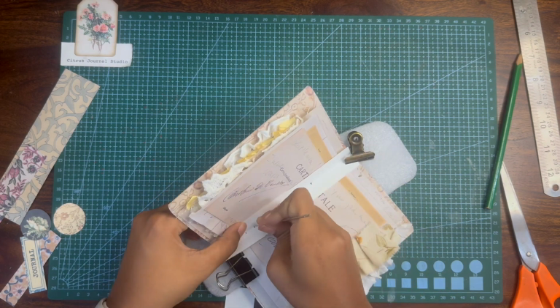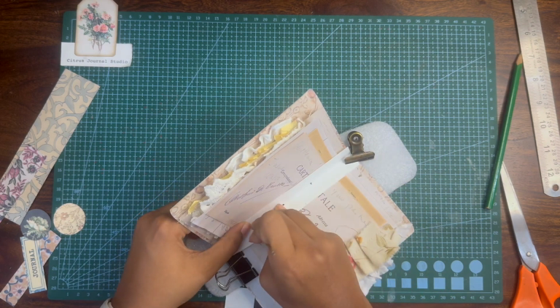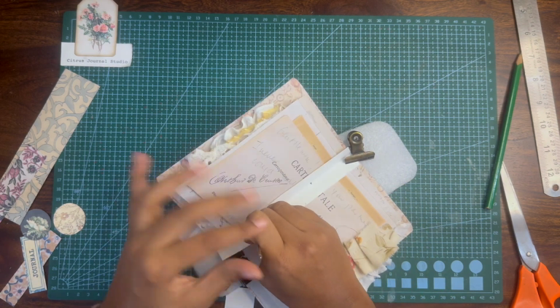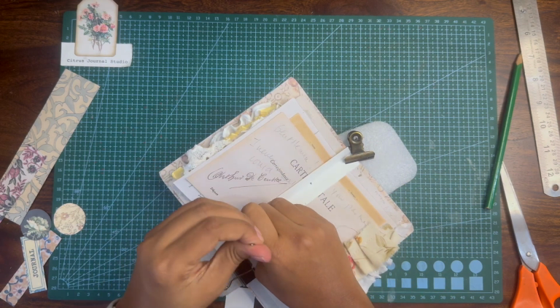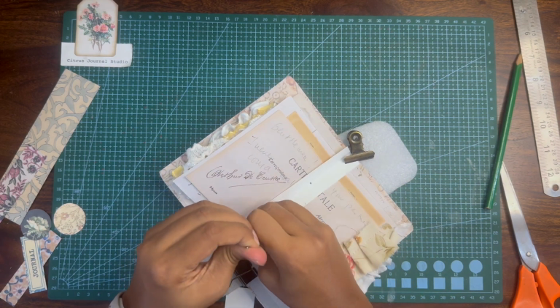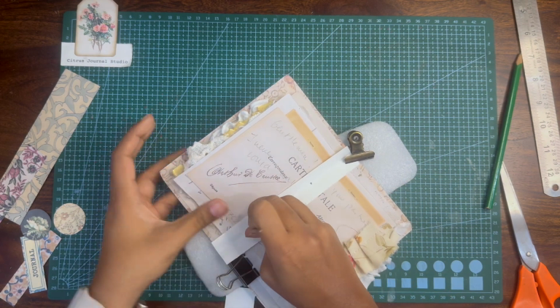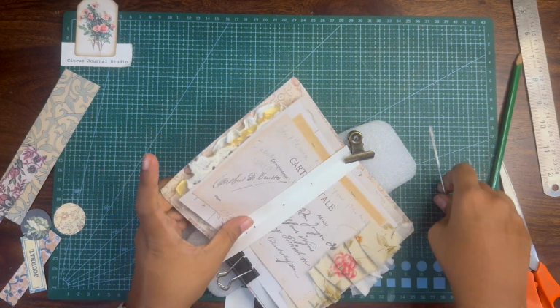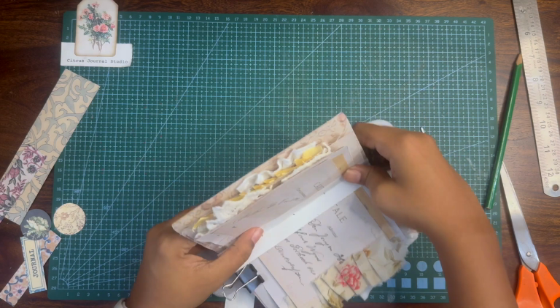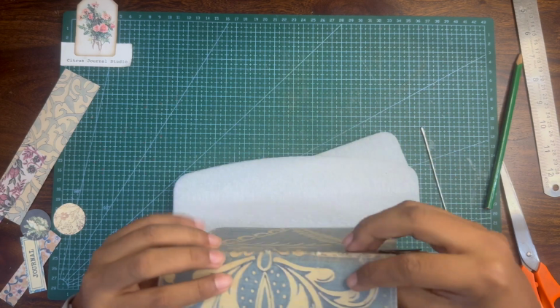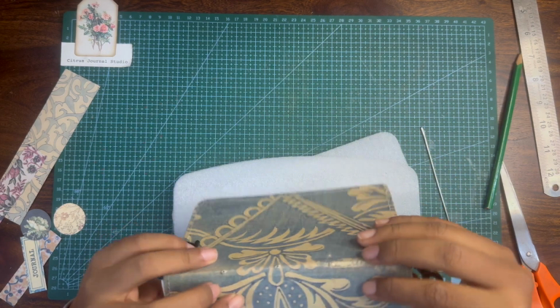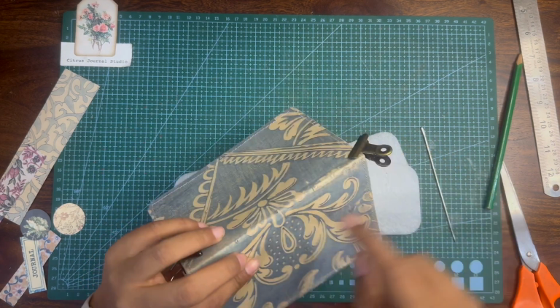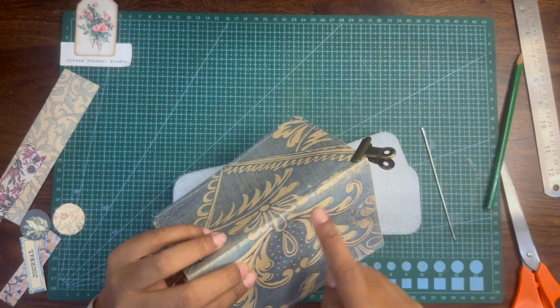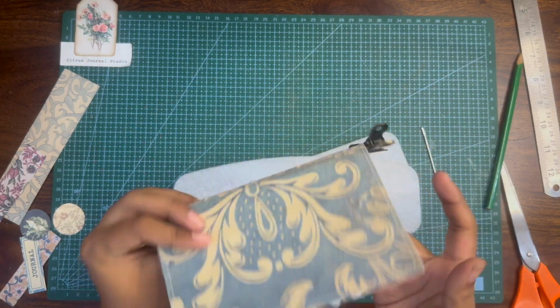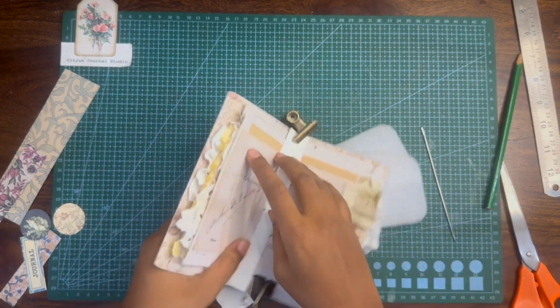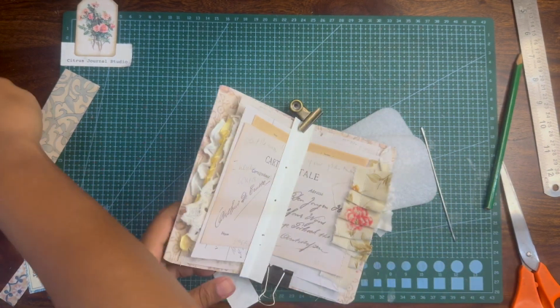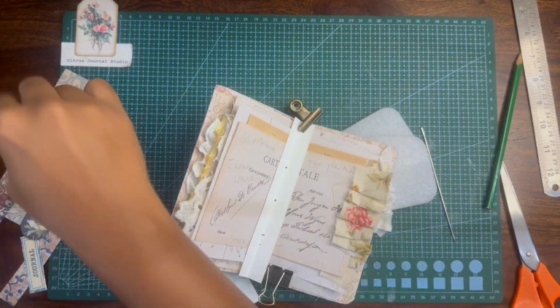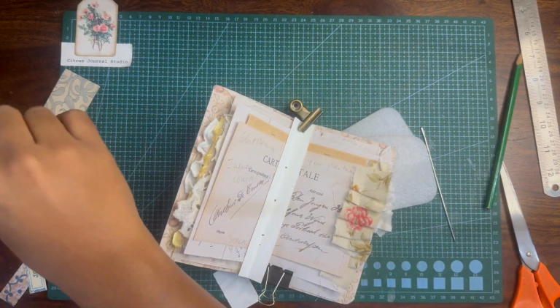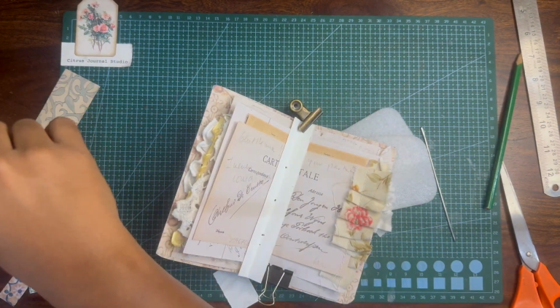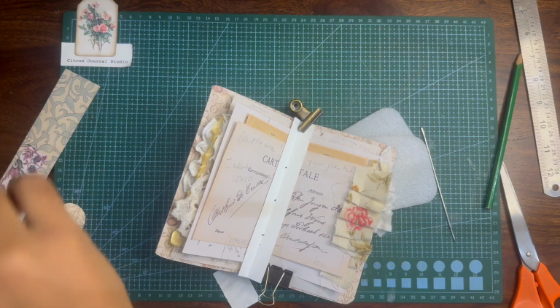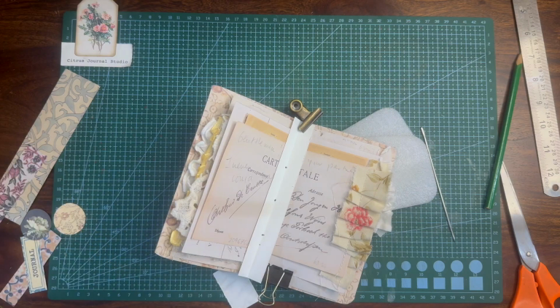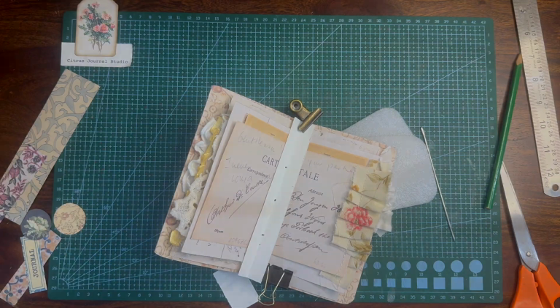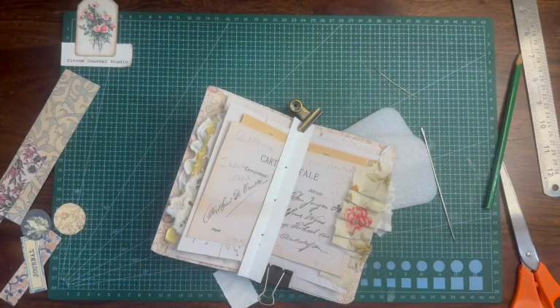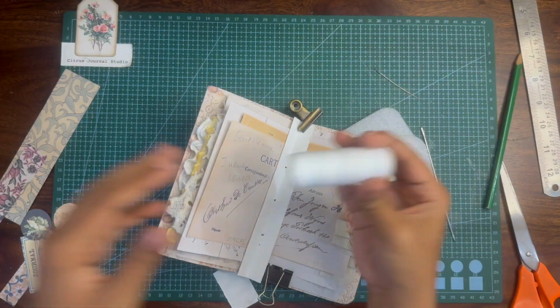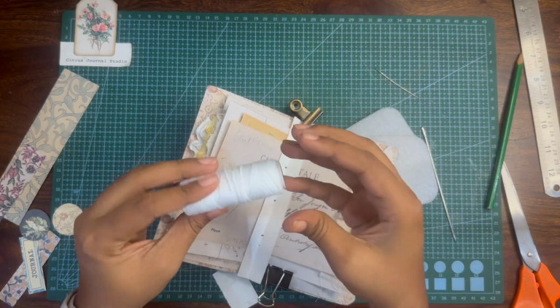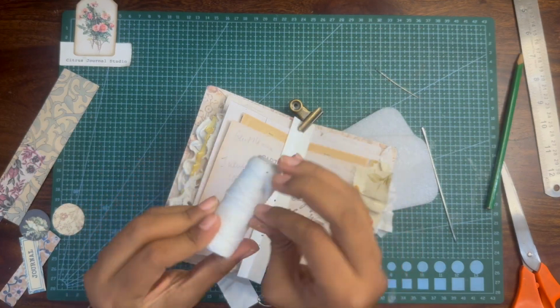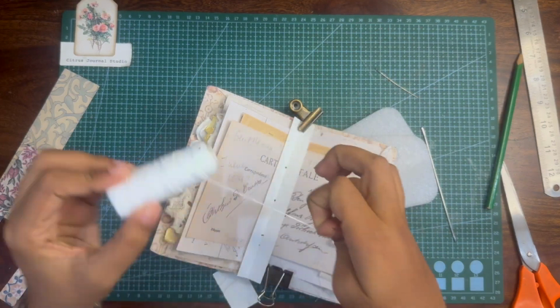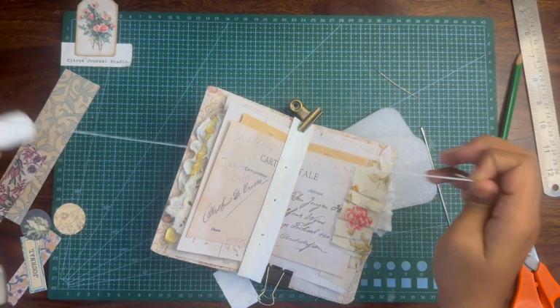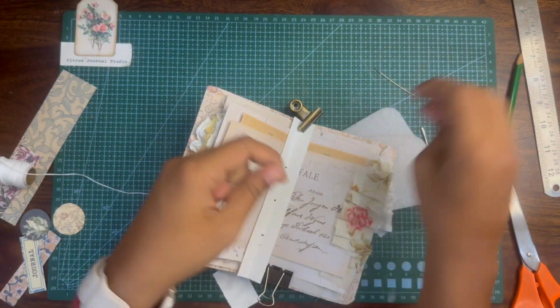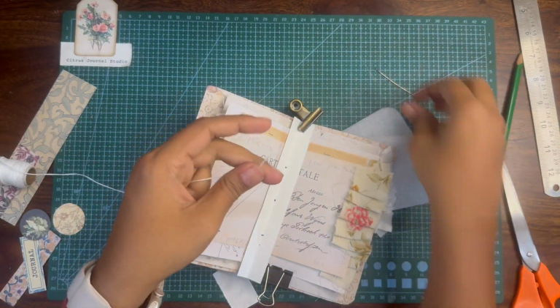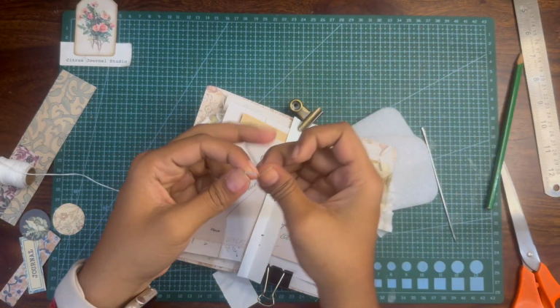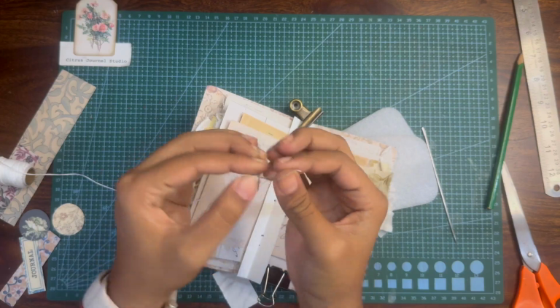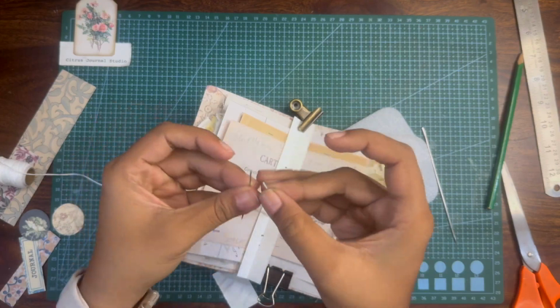I'm just punching the holes through the entire journal using my template. Now I'm going to take some thread and needle to bind the journal.